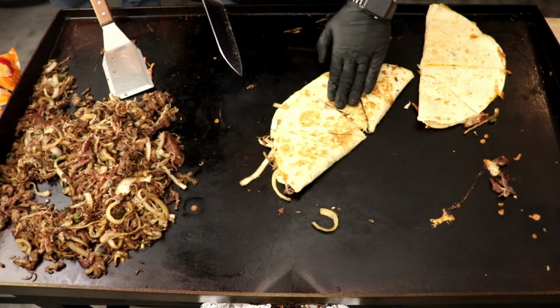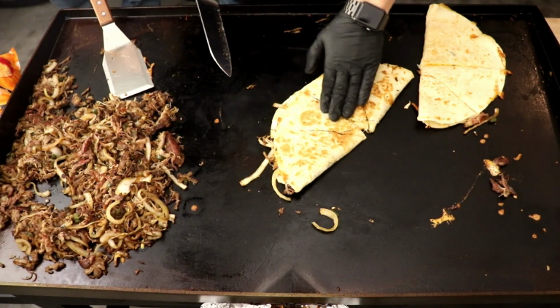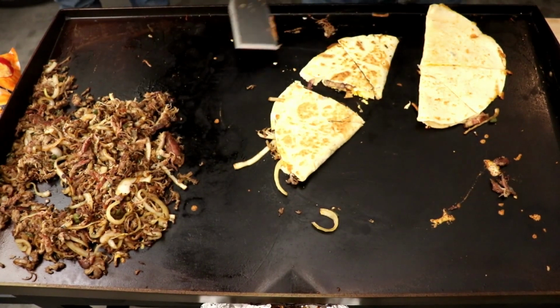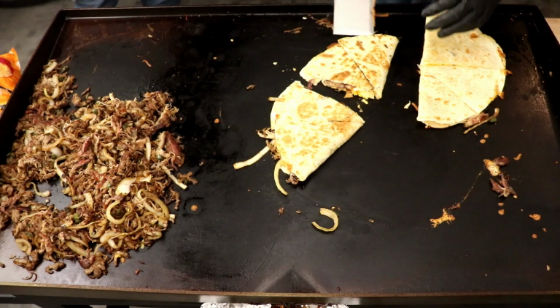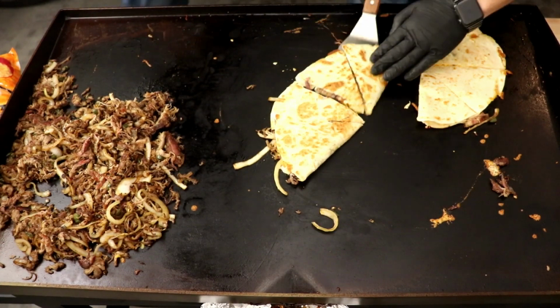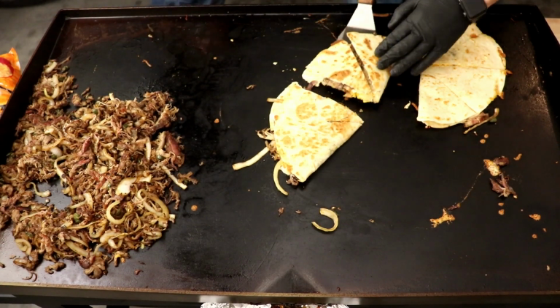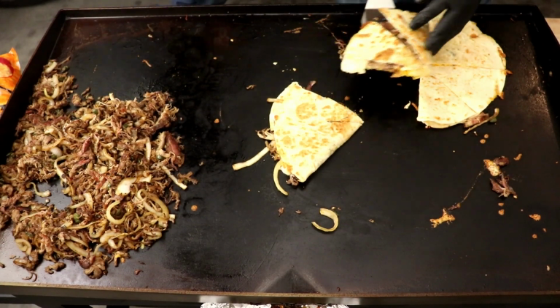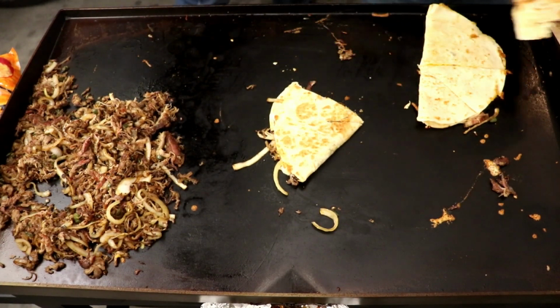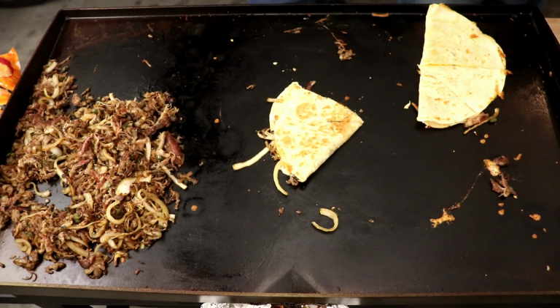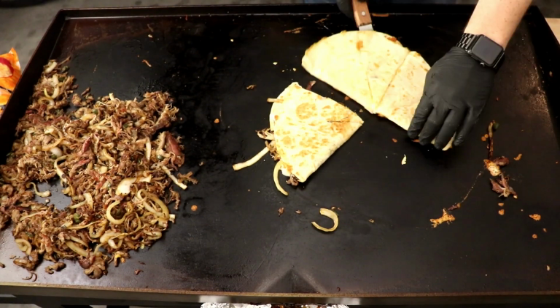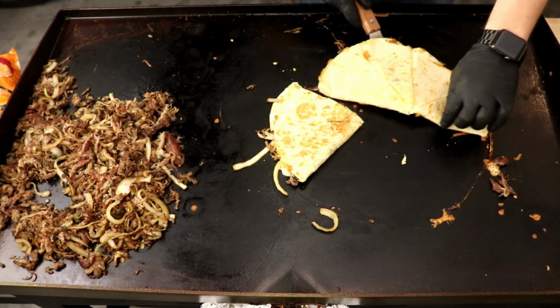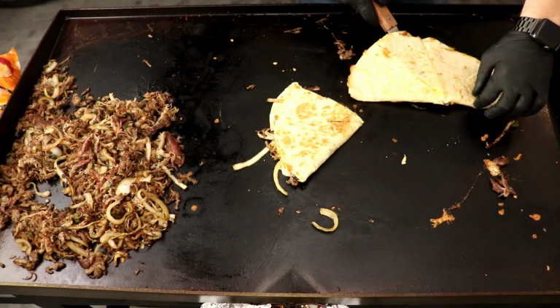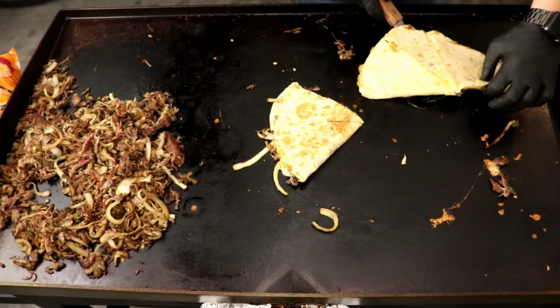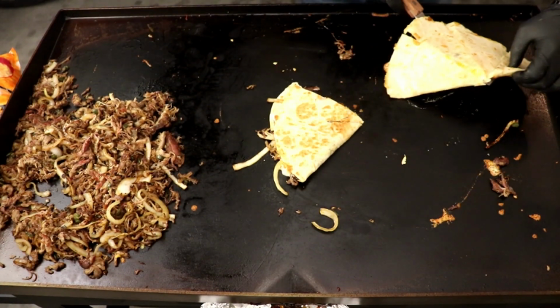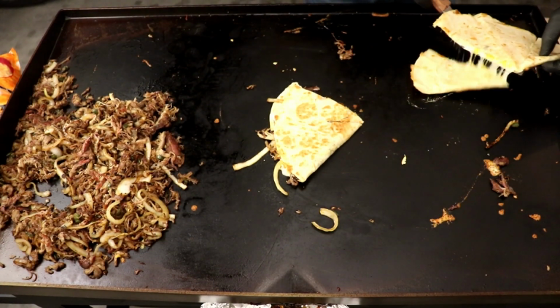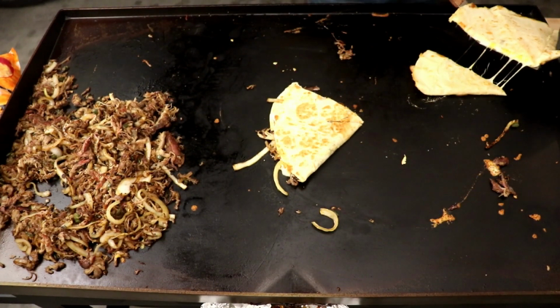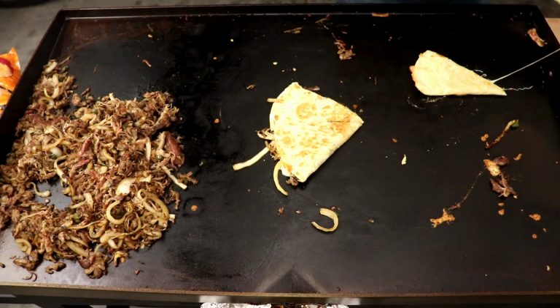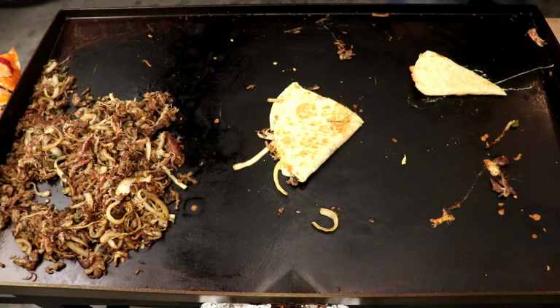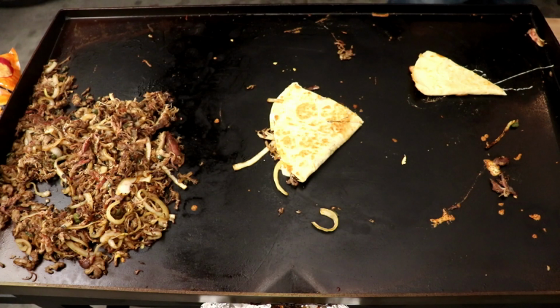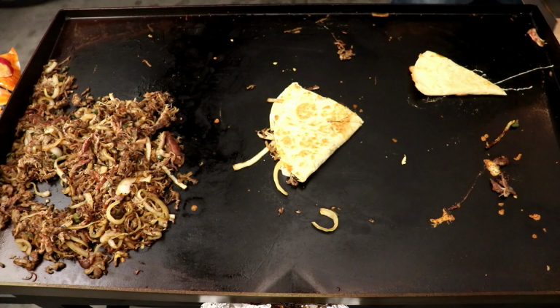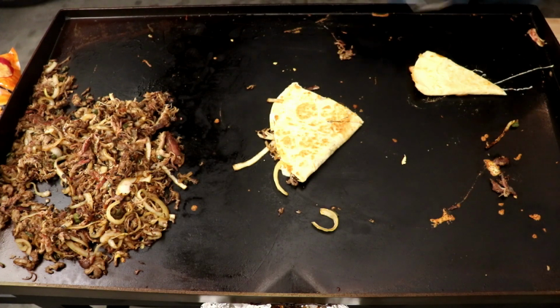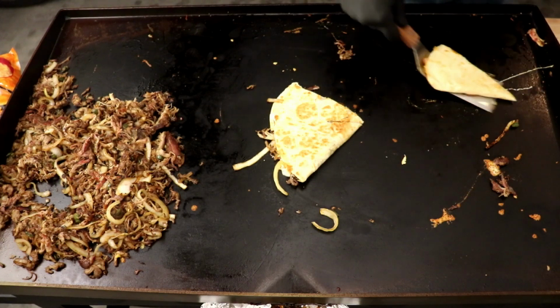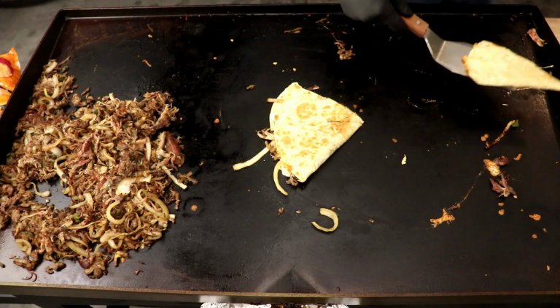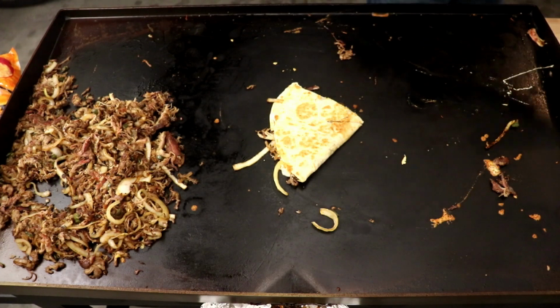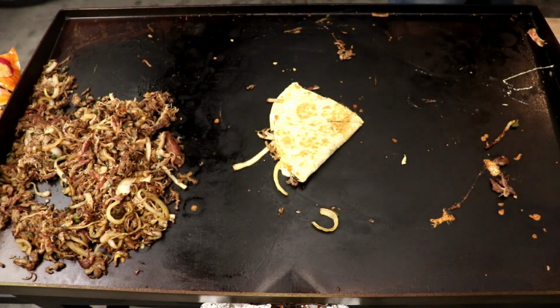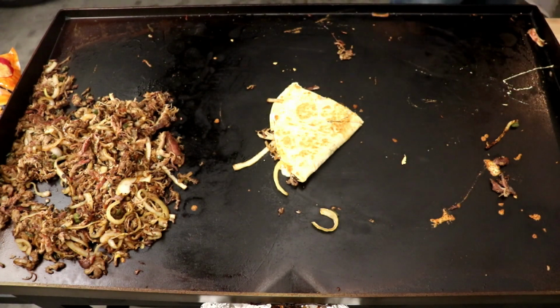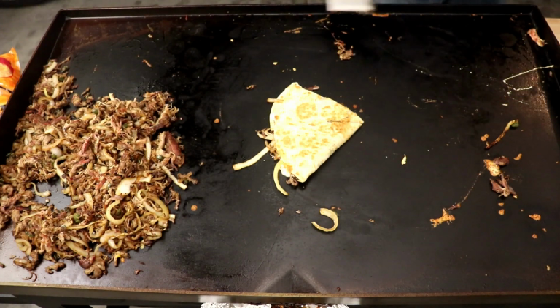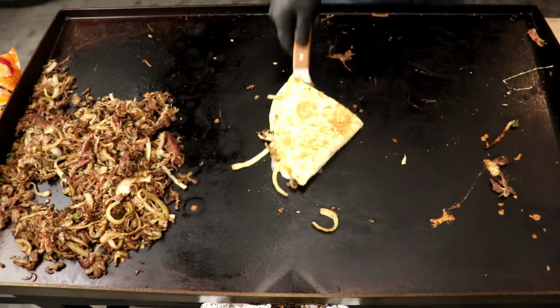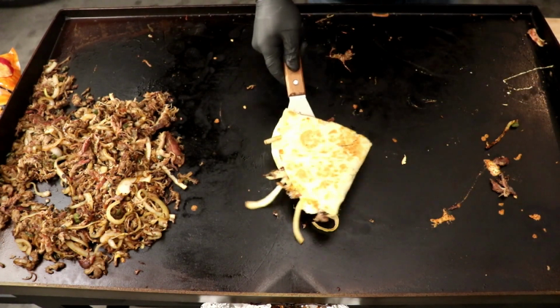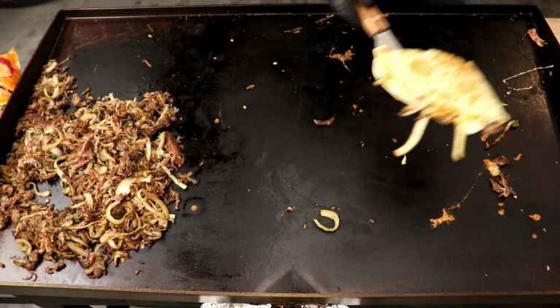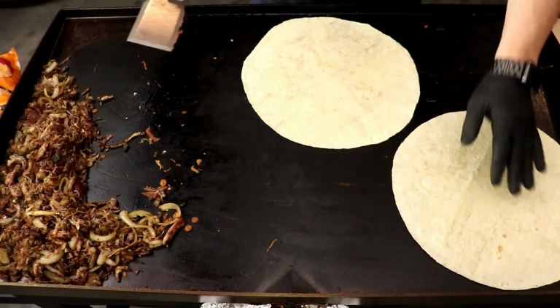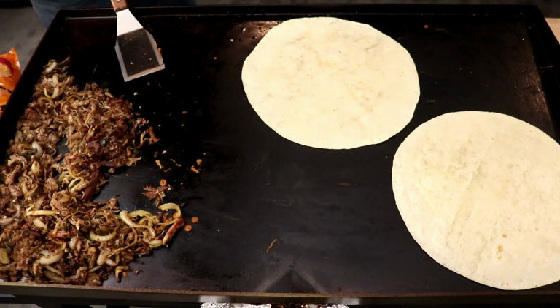I actually ended up cranking out a good amount of these things. It's good party food slash fight food. So I'm just going to let this montage roll for you guys right here. Let's do it.